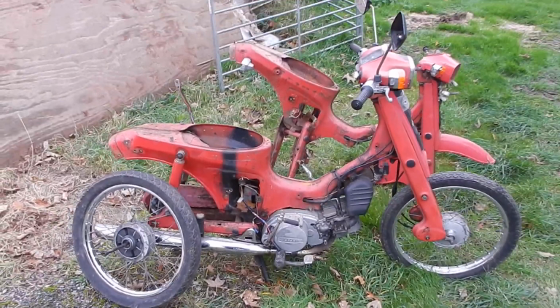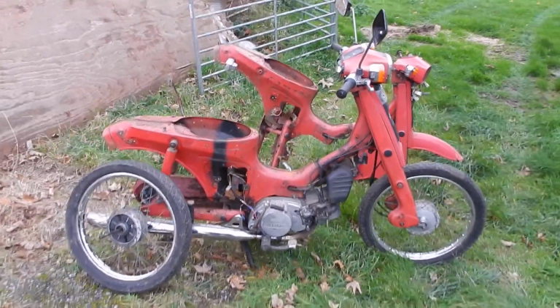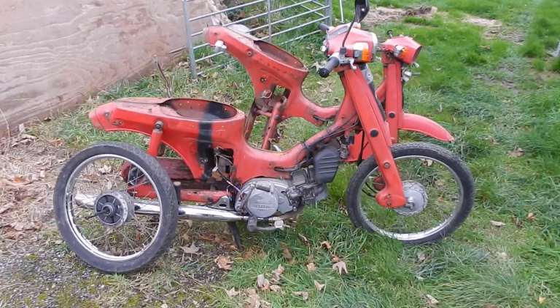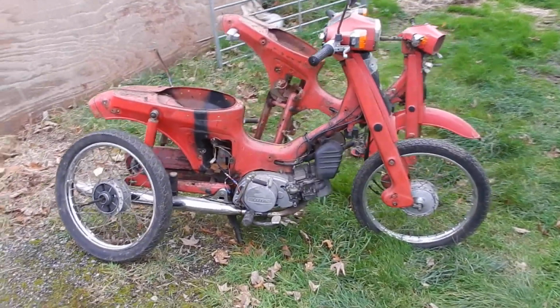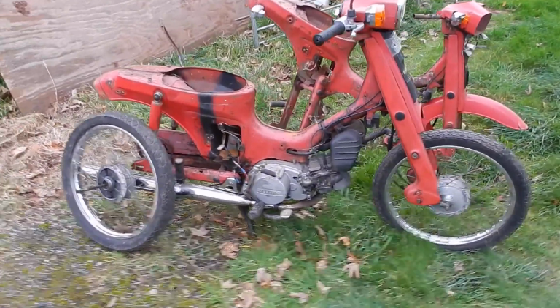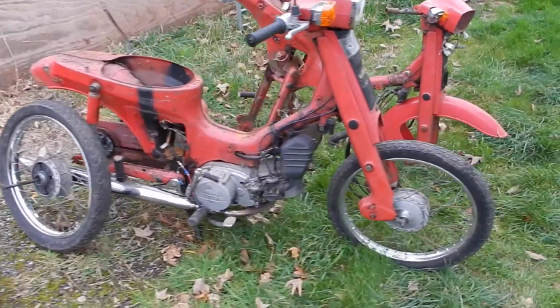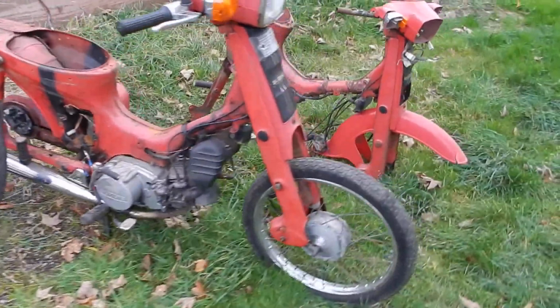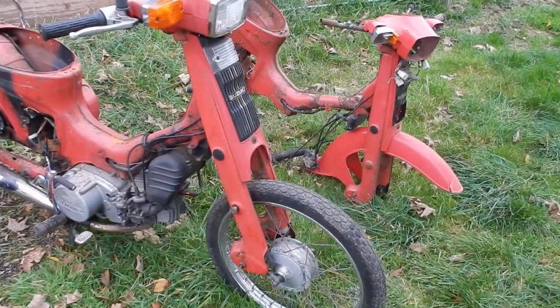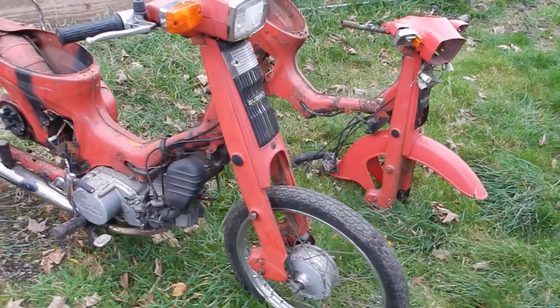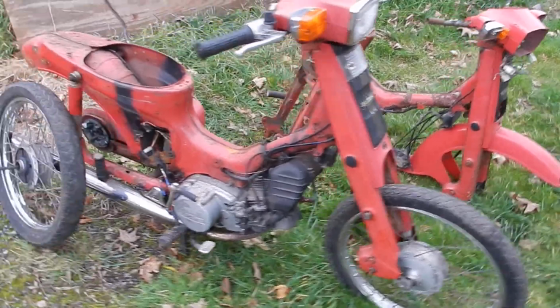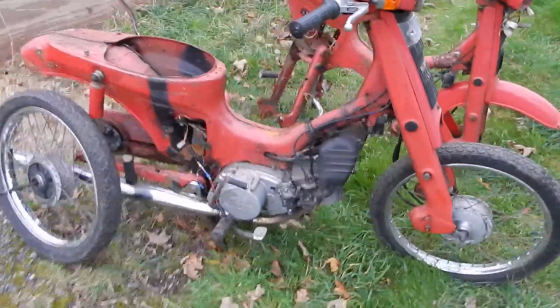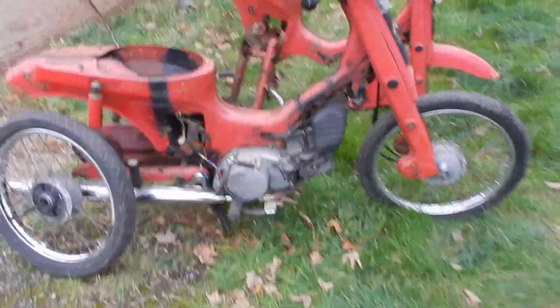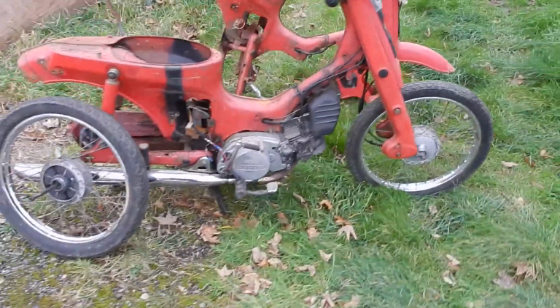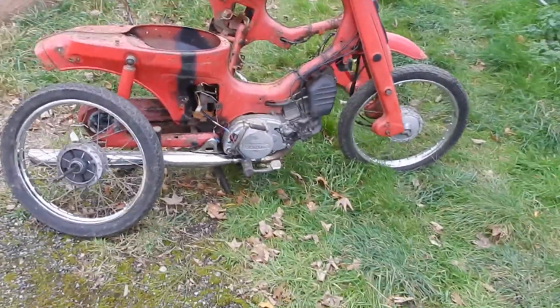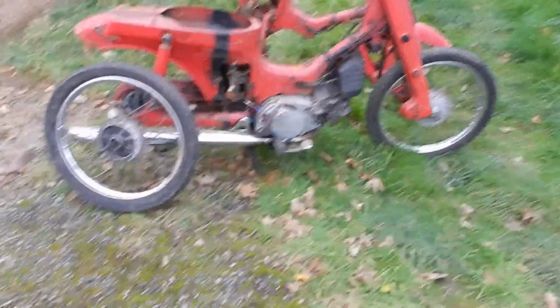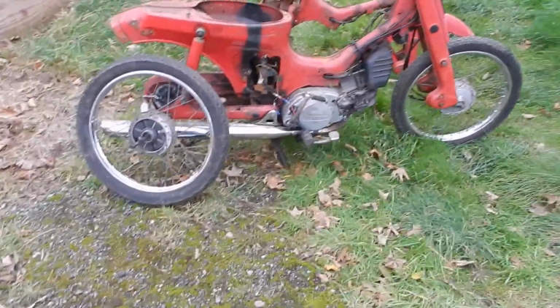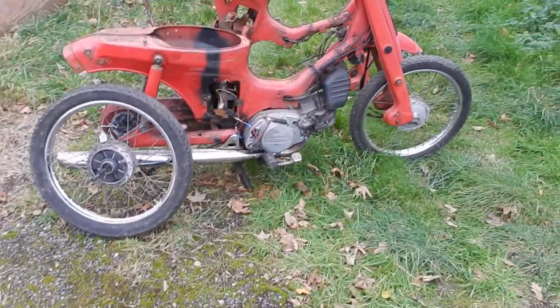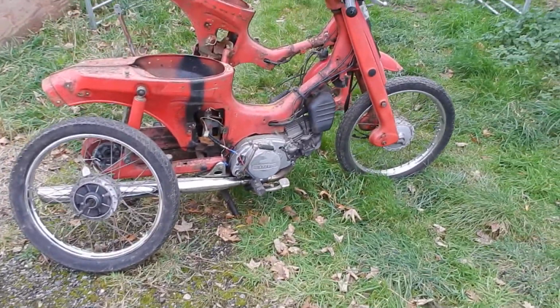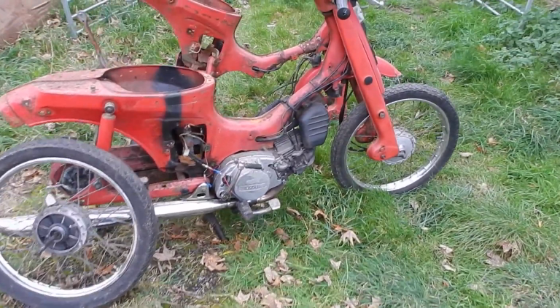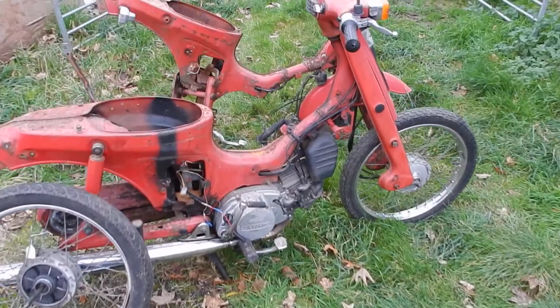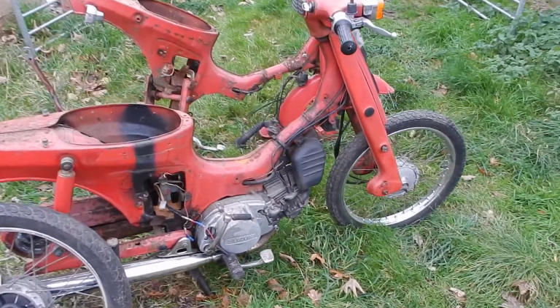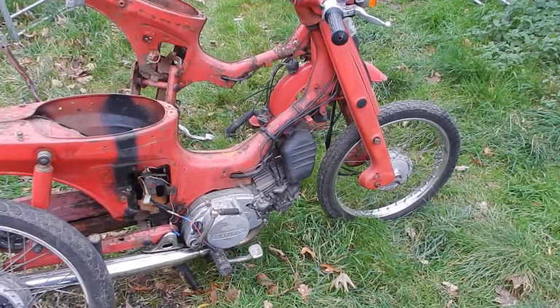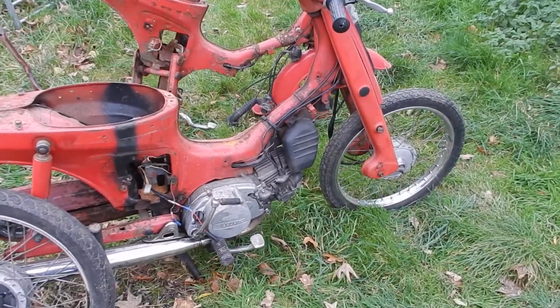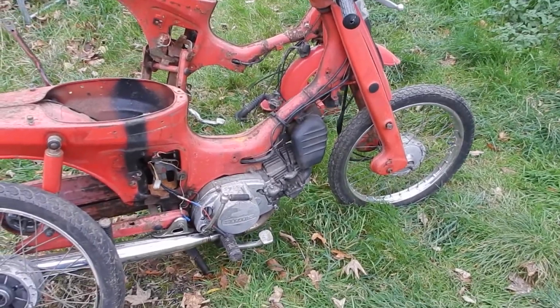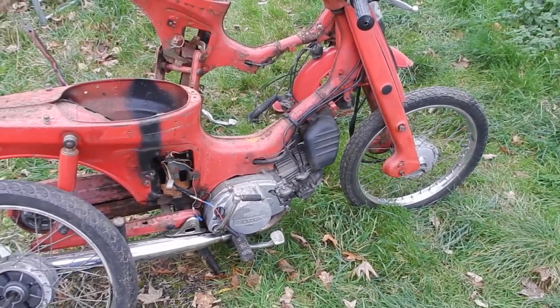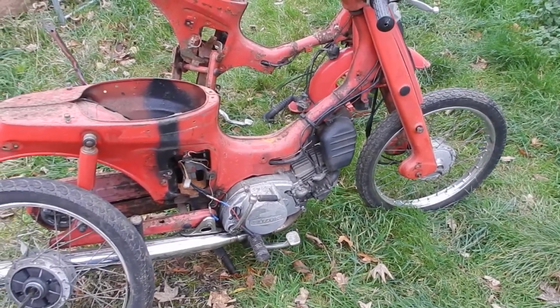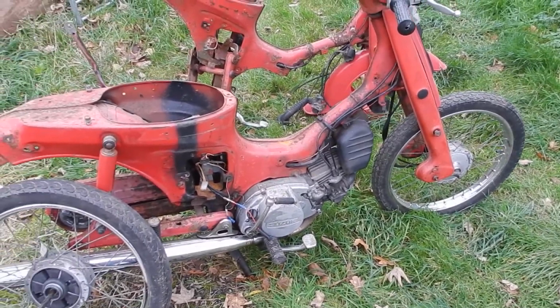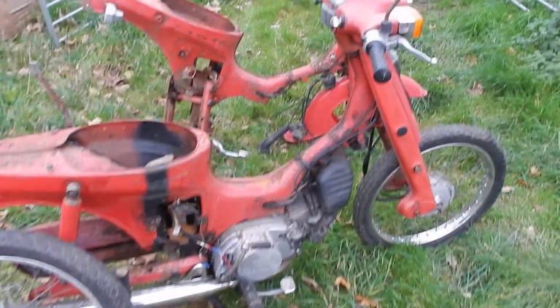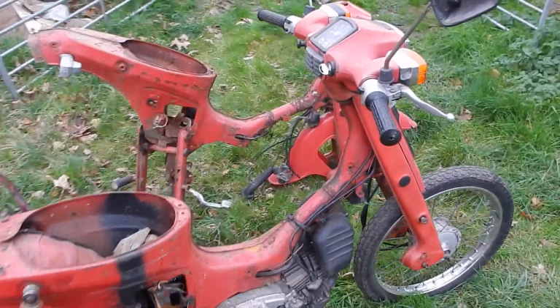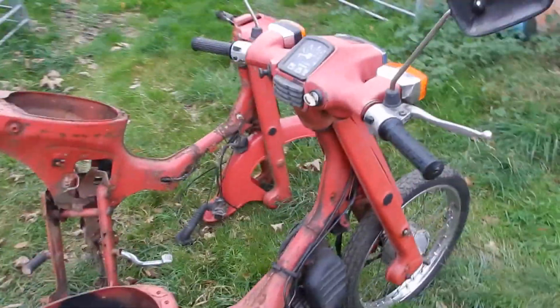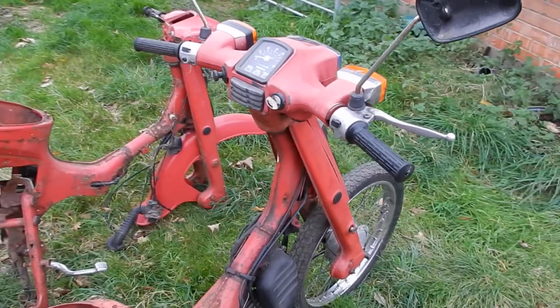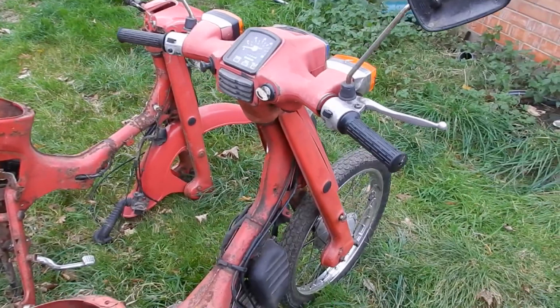Here we have a couple of Suzuki FR80s, straight from the 1980s. Real retro bikes, probably suitable for parts.